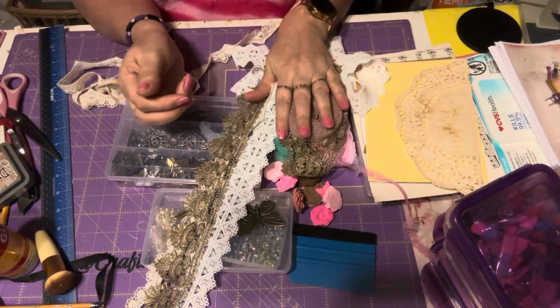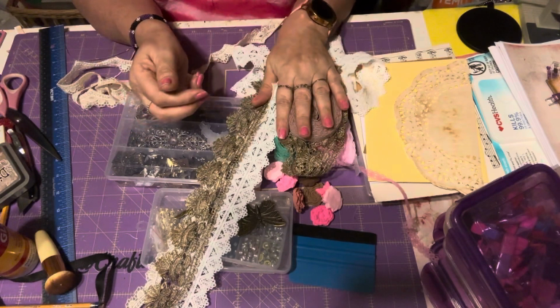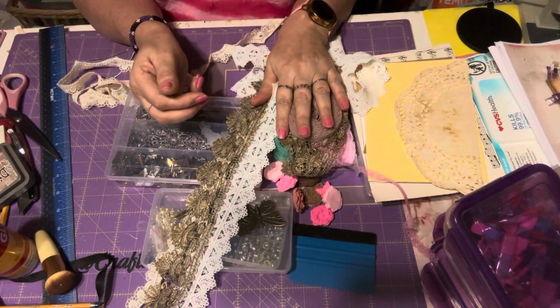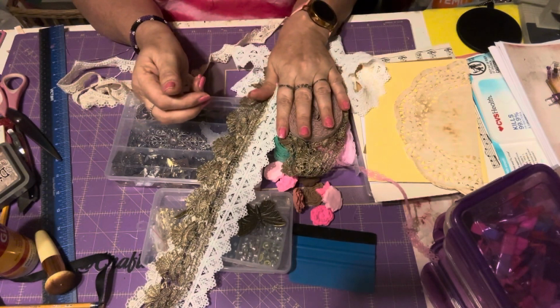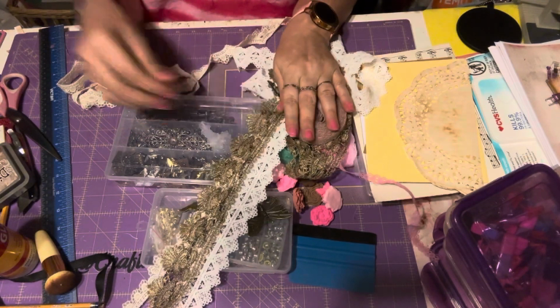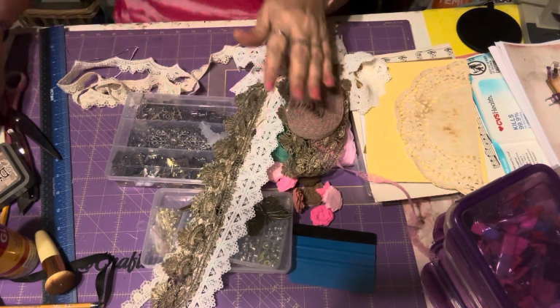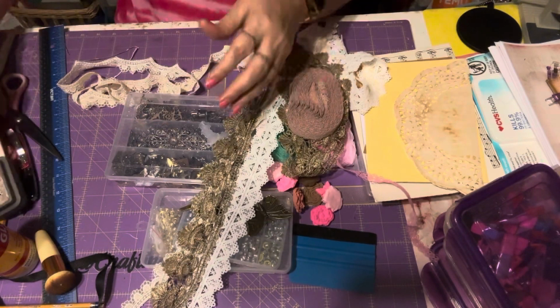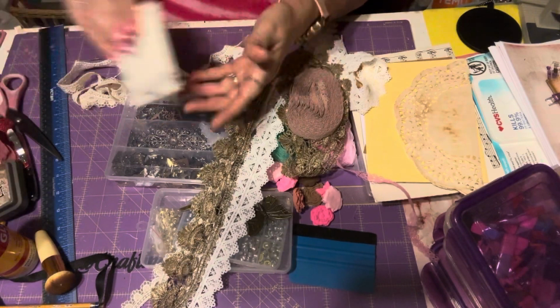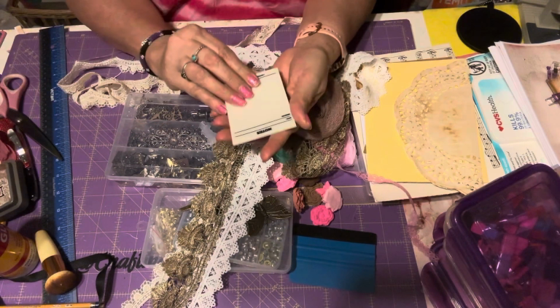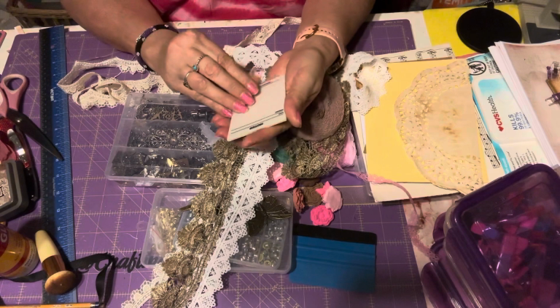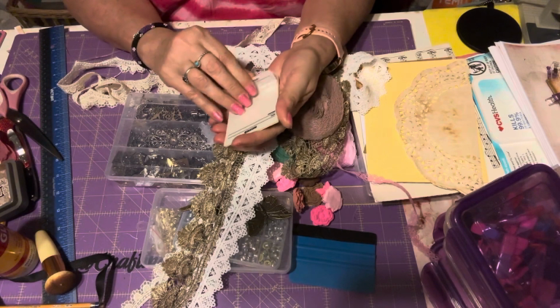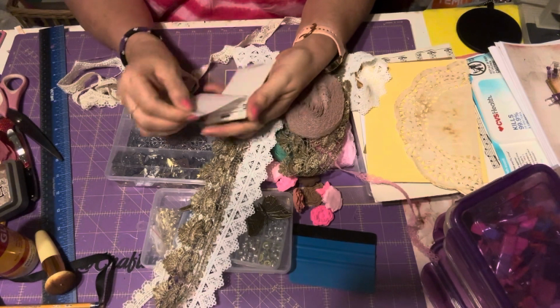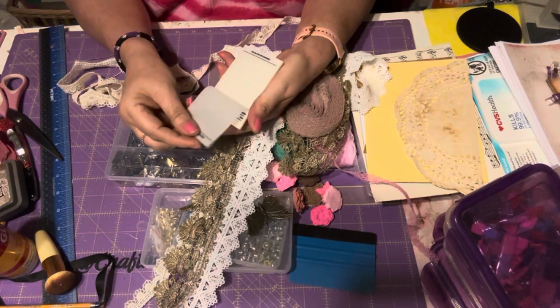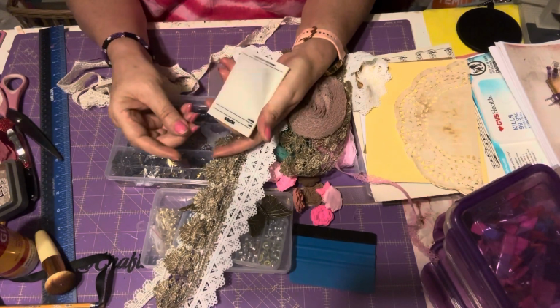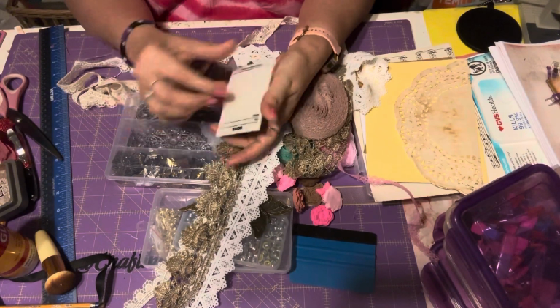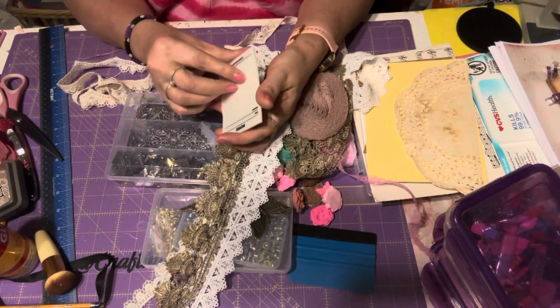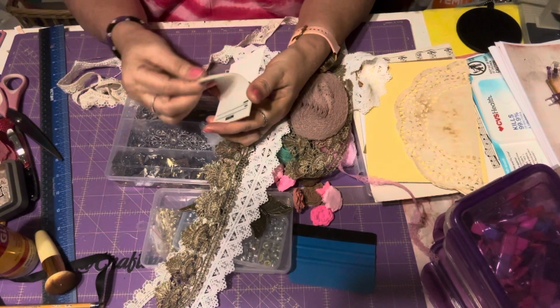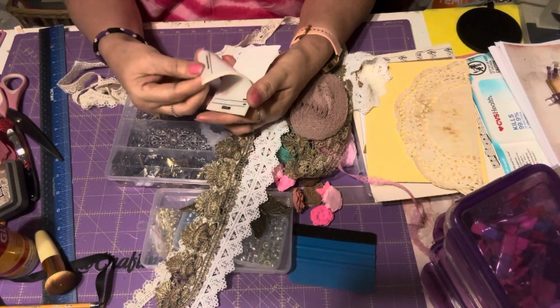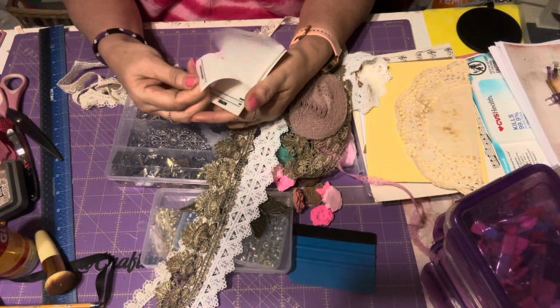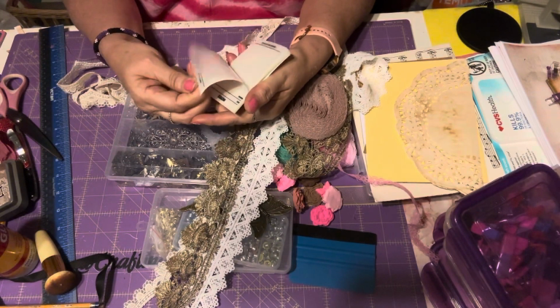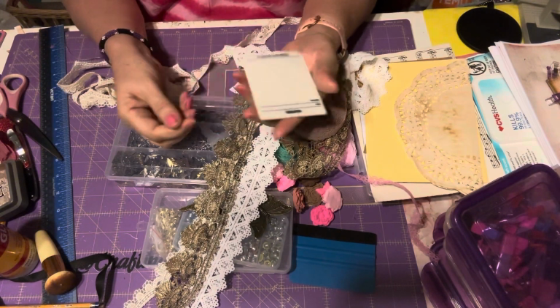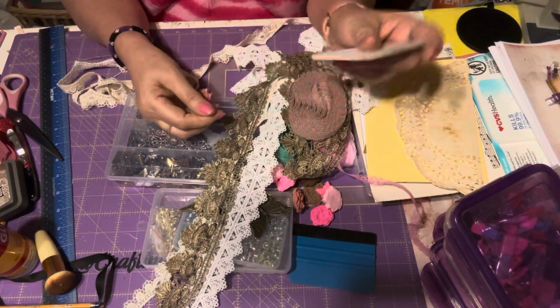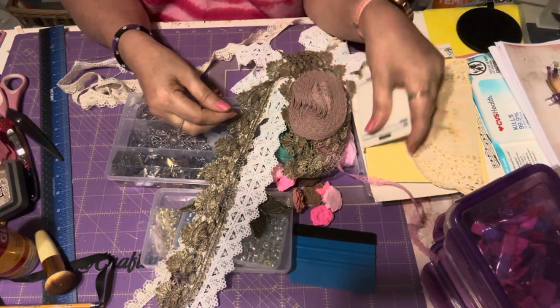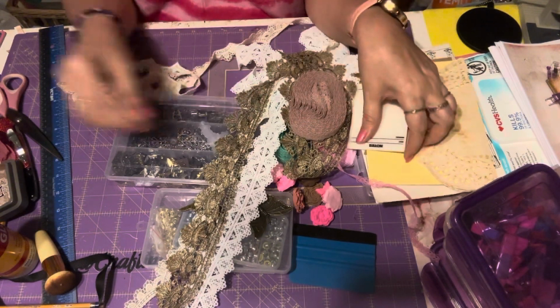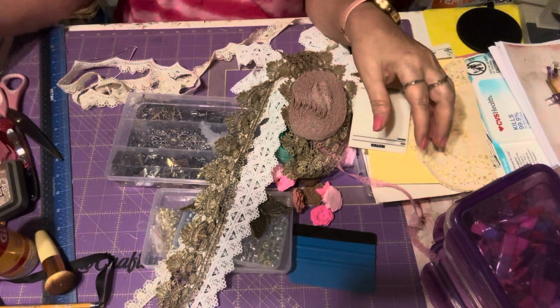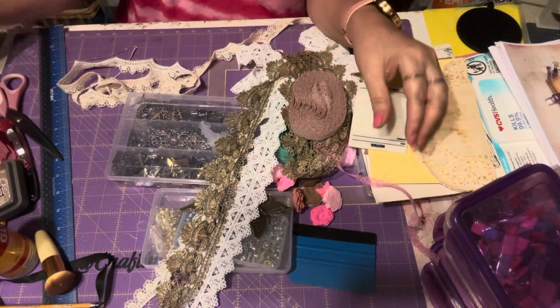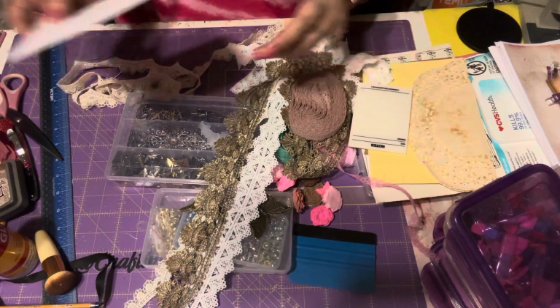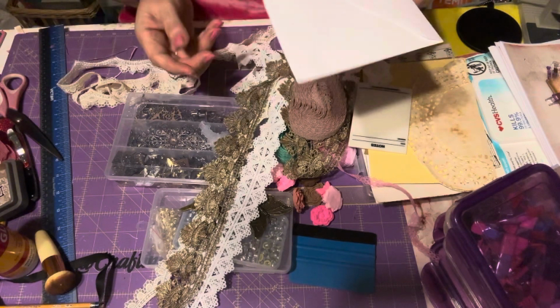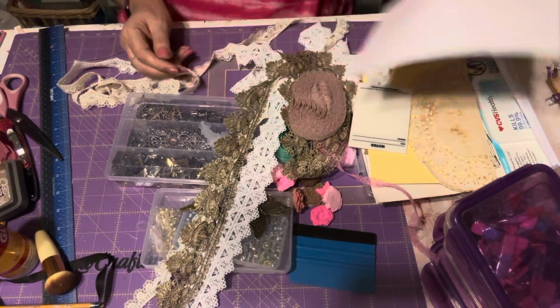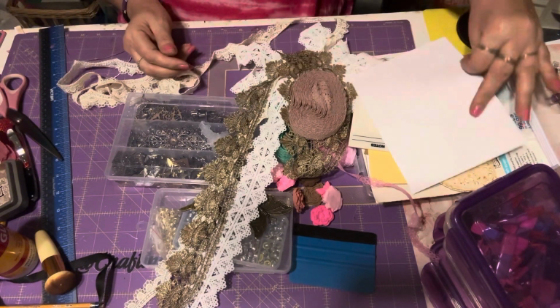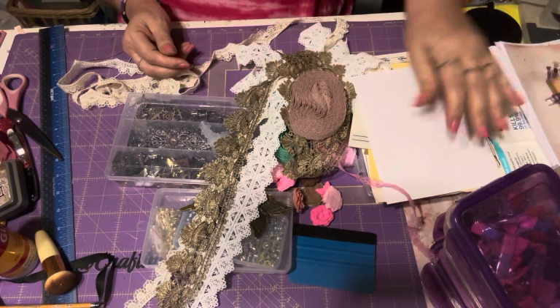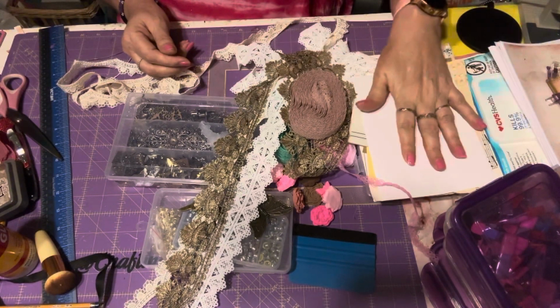I pulled out some of these sticky notes from Temu — I might use some of these. I have another envelope over here.